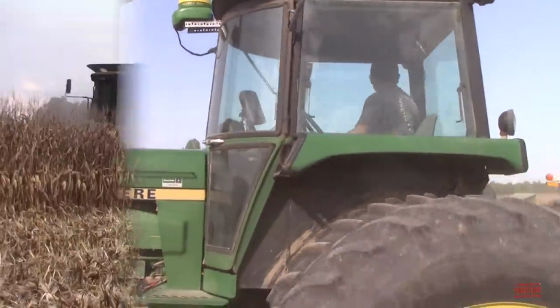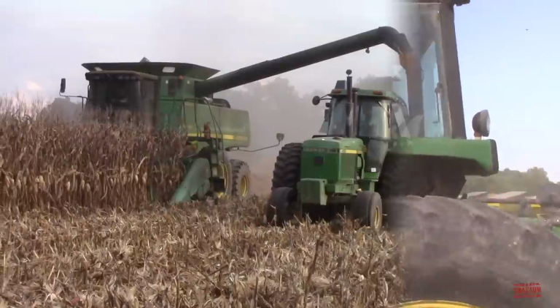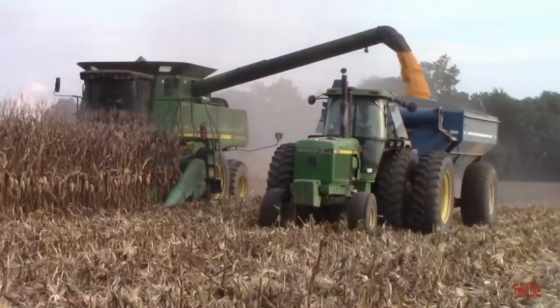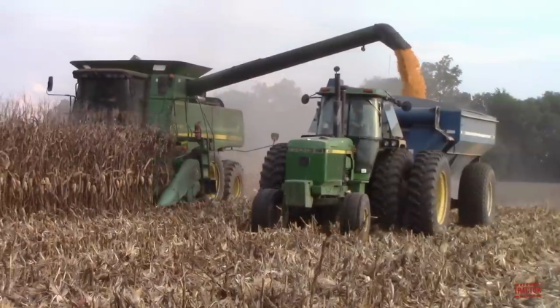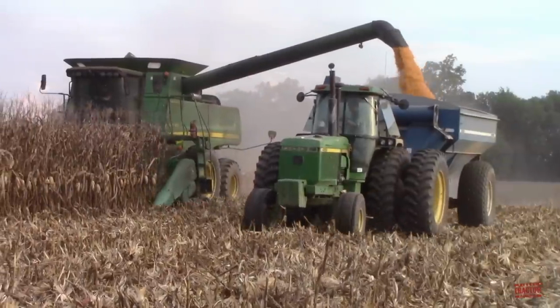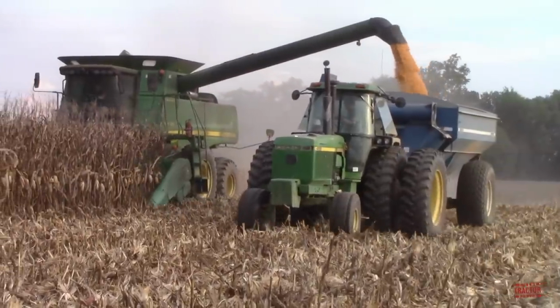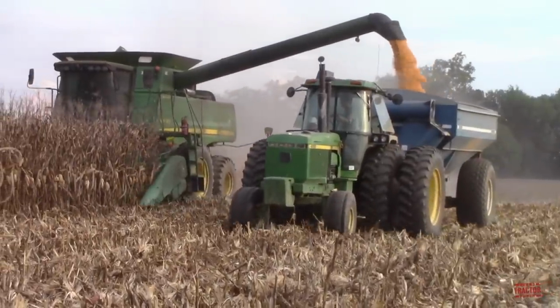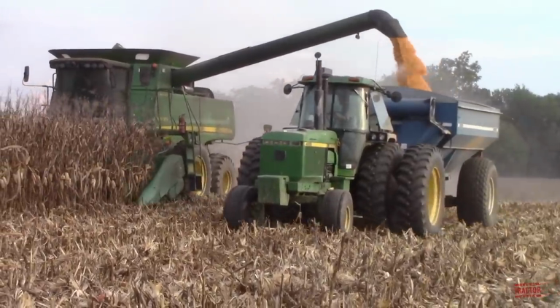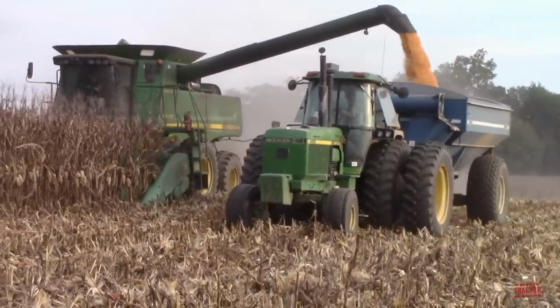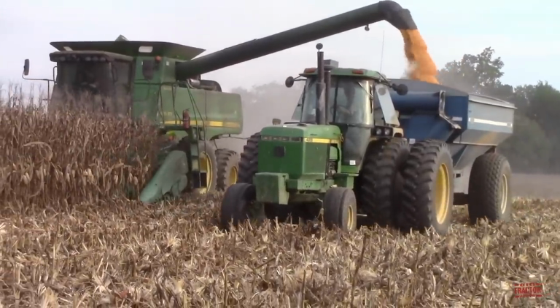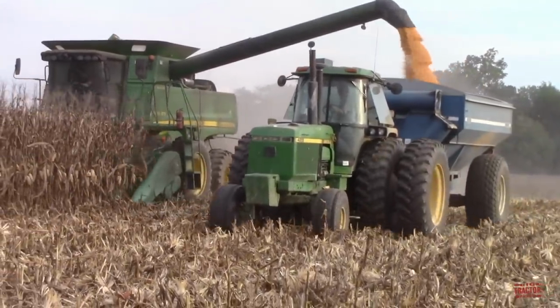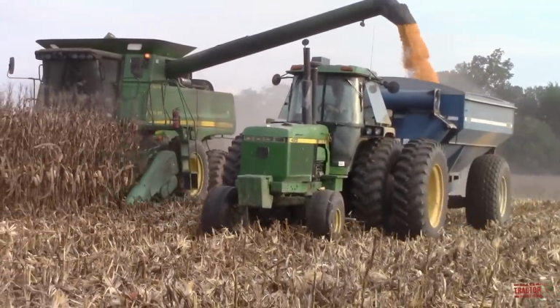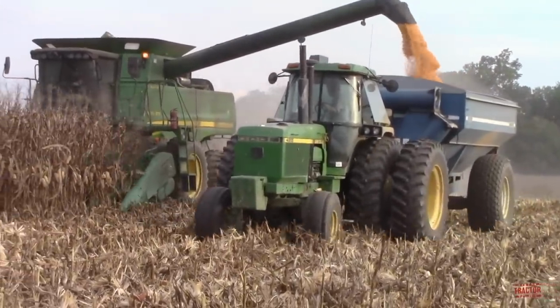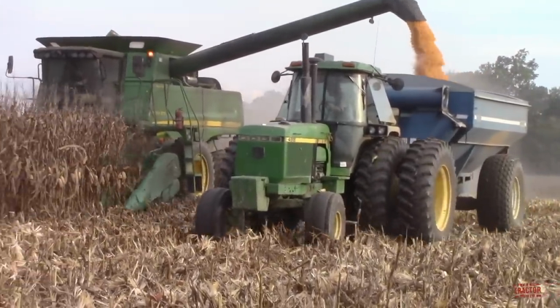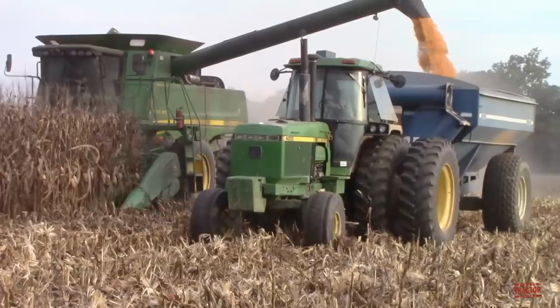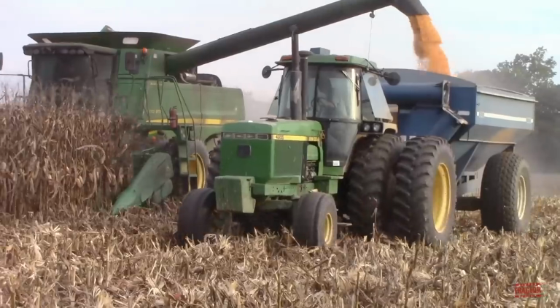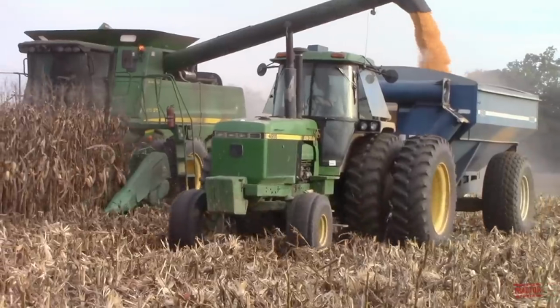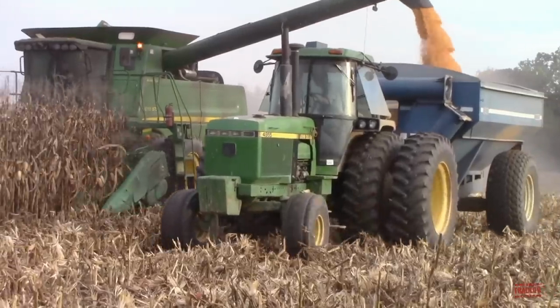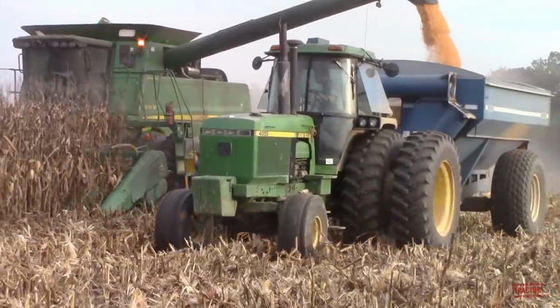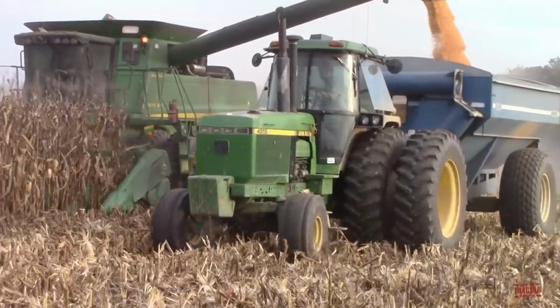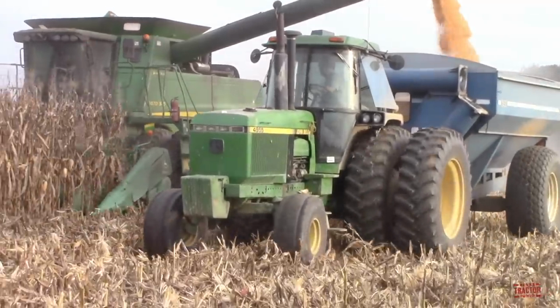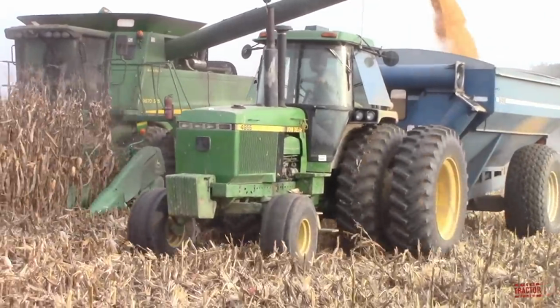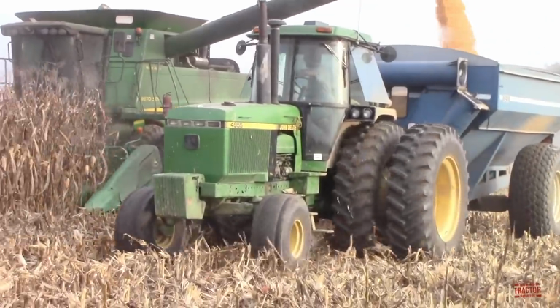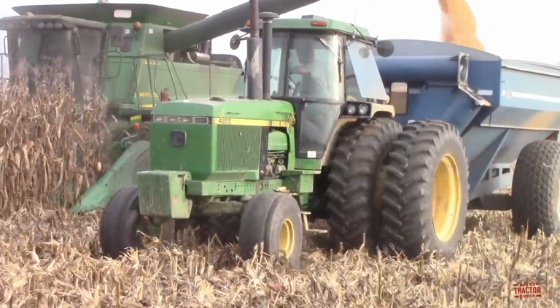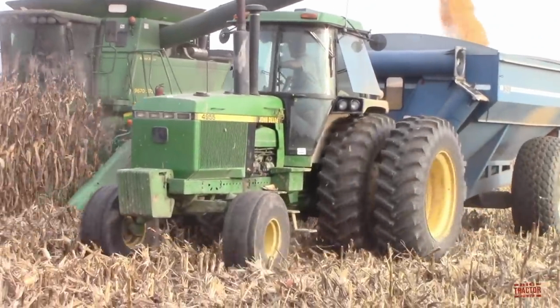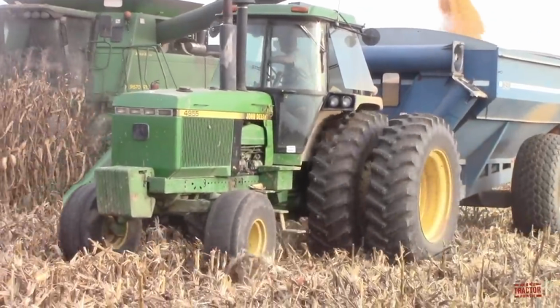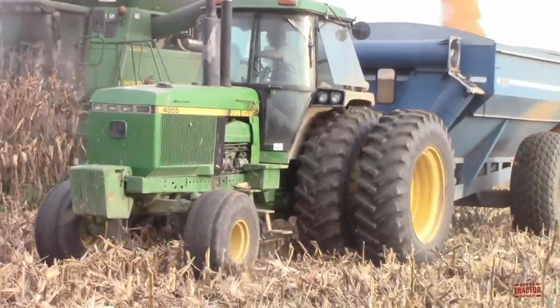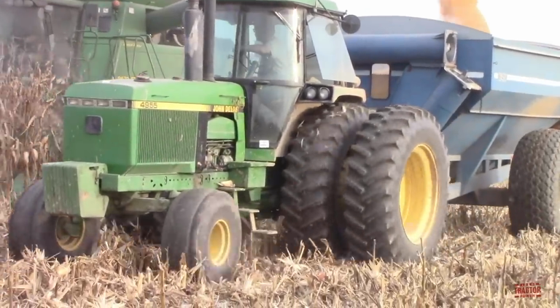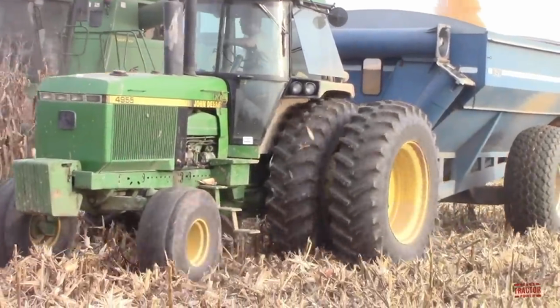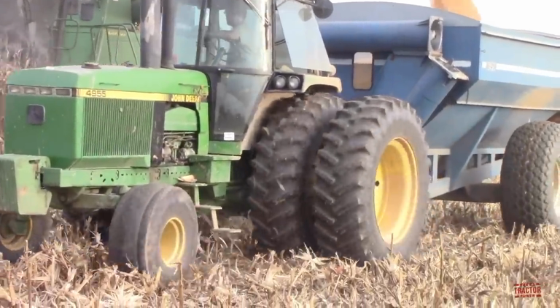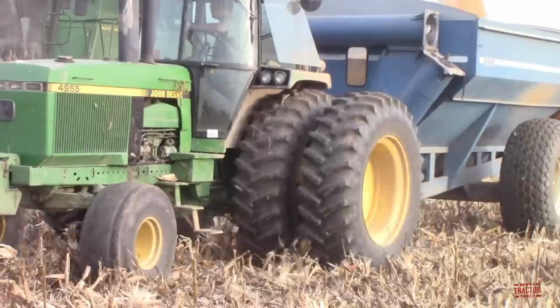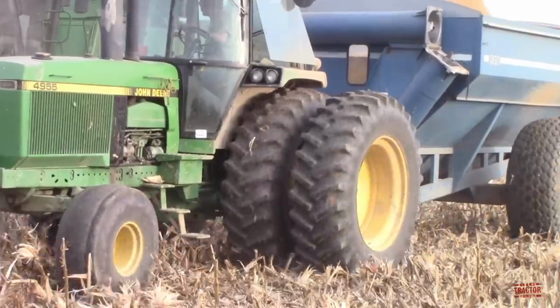In 1989, the 200 PTO horsepower John Deere 4955 replaced the 4850 and was manufactured through 1991.